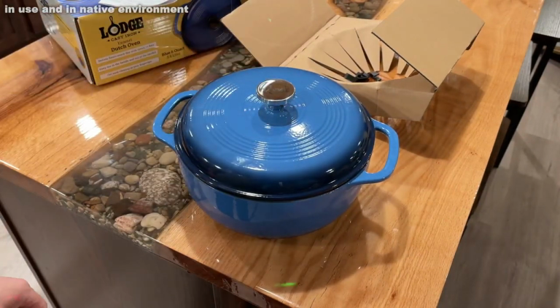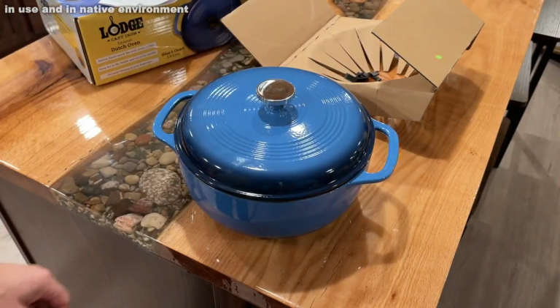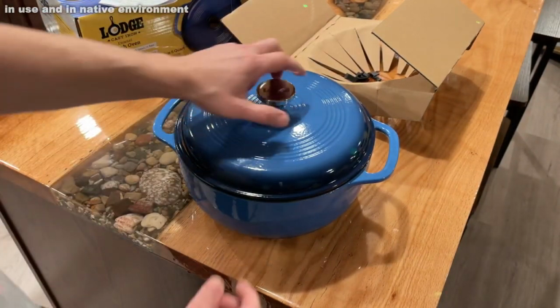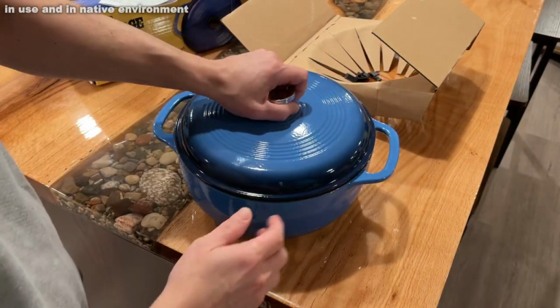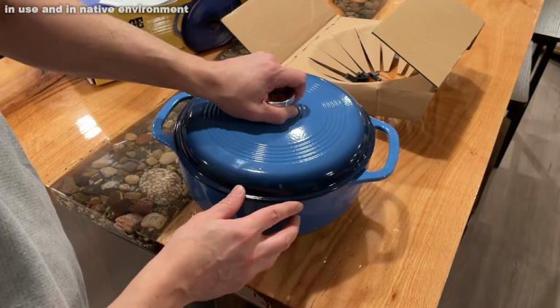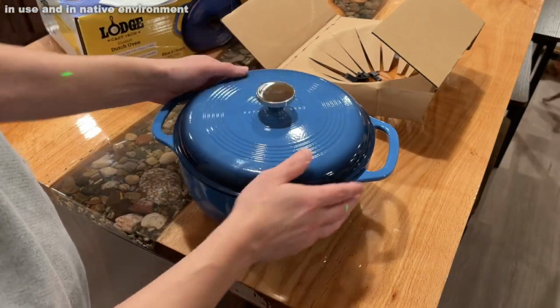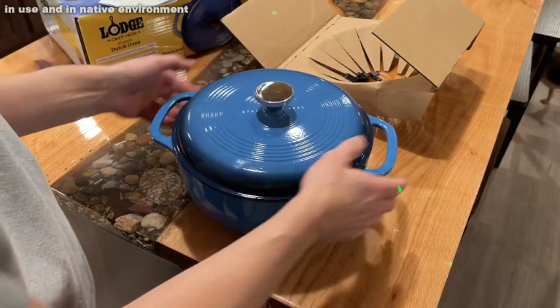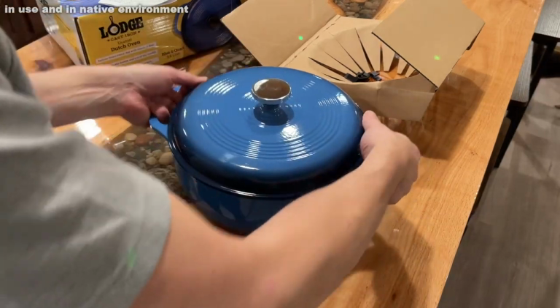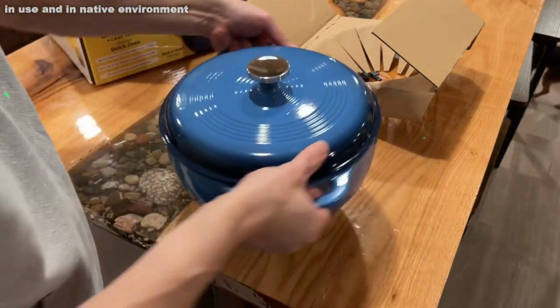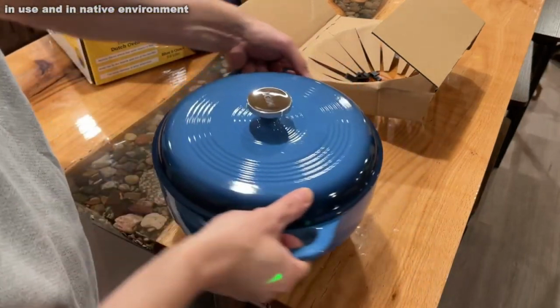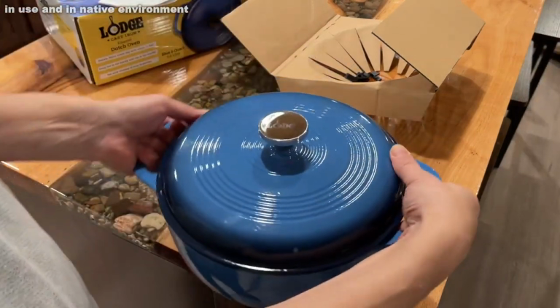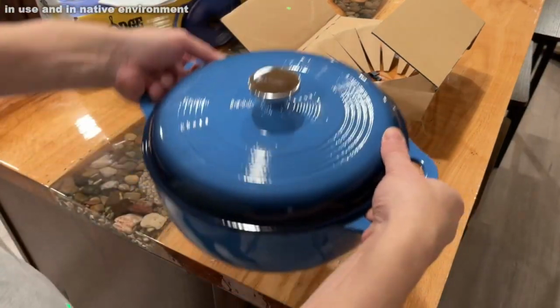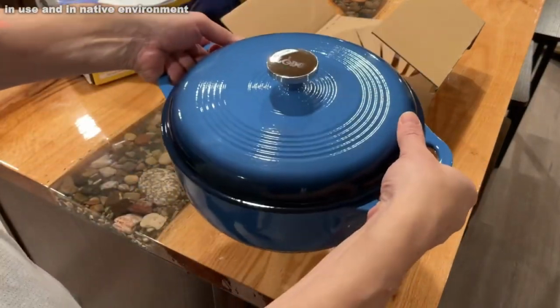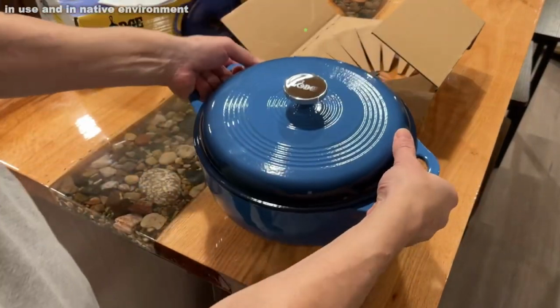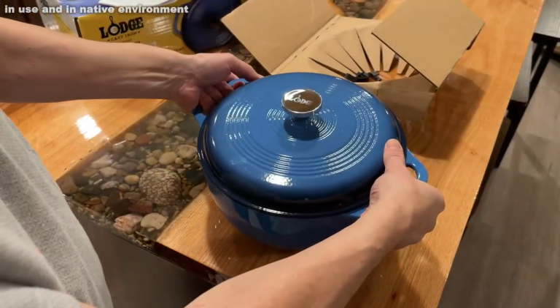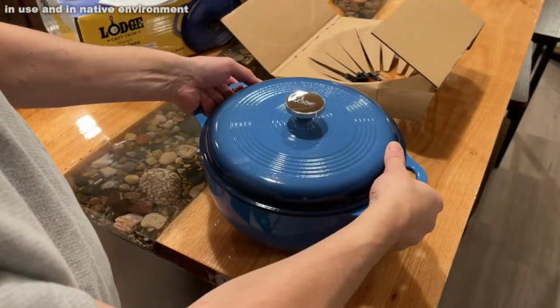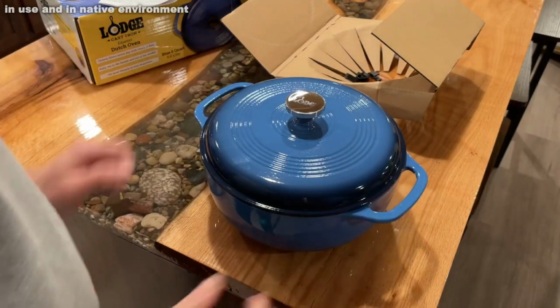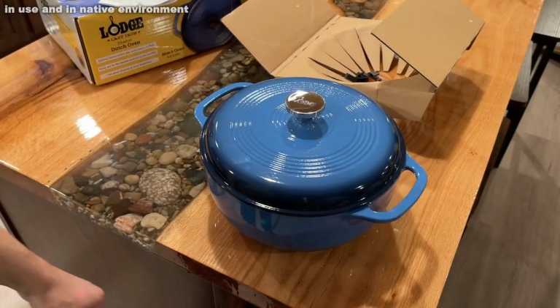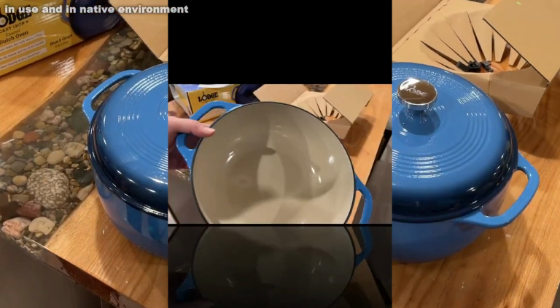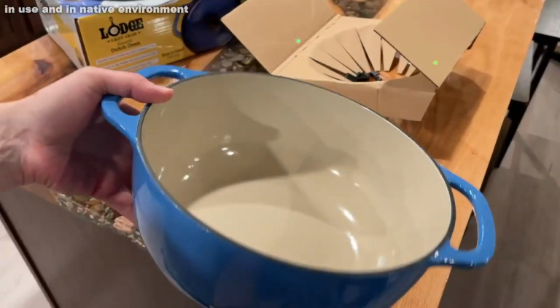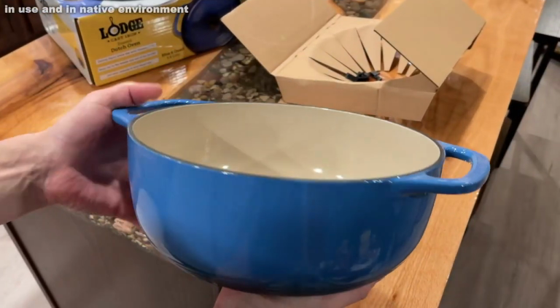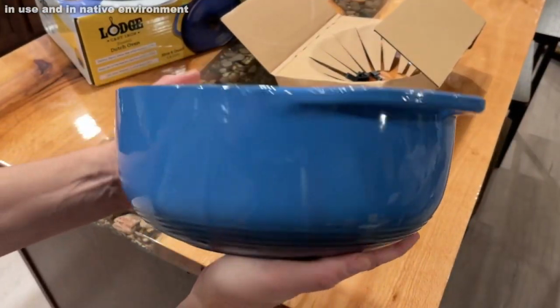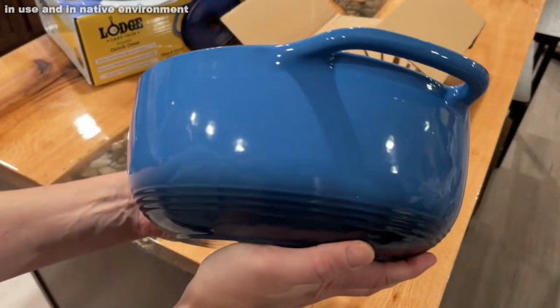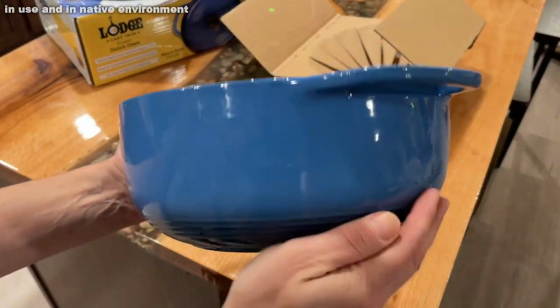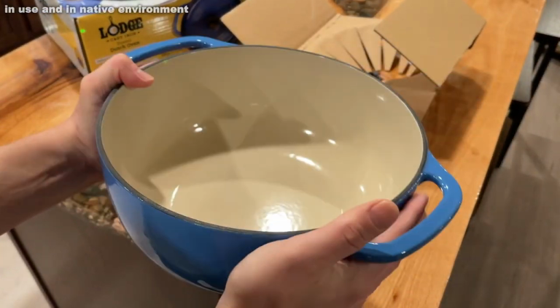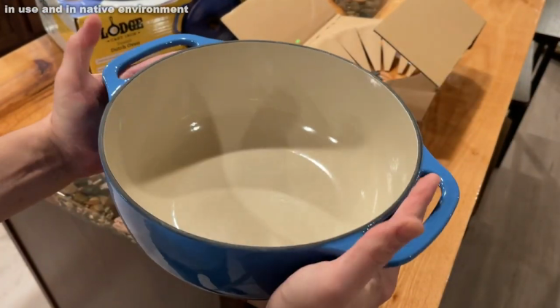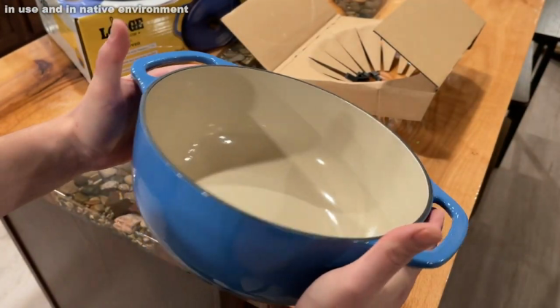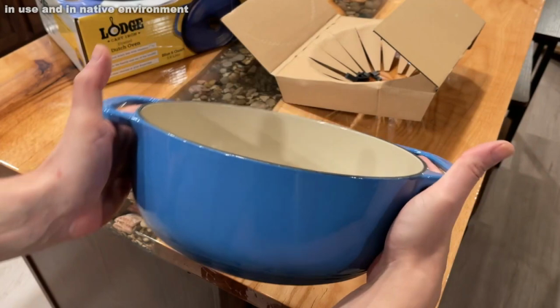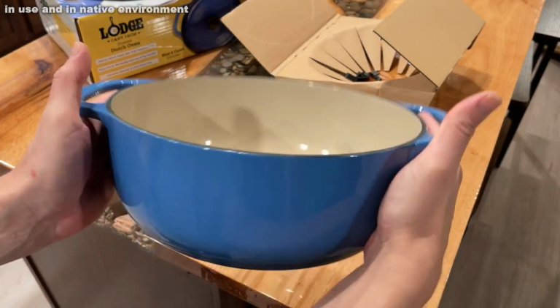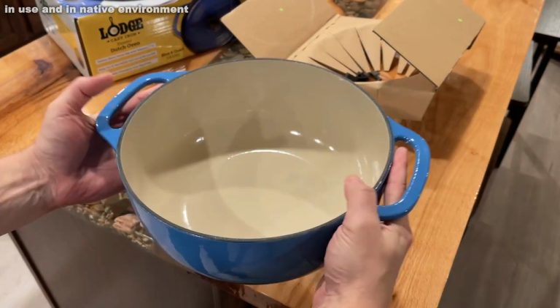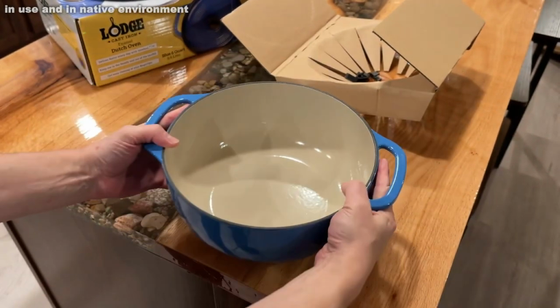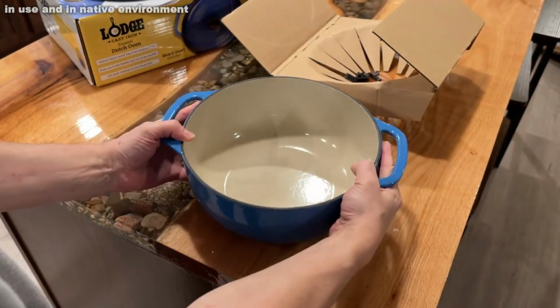Oh, and I forgot to mention, there are 26 available colors and 6 available sizes. You can get it with the Dutch Oven, the Dutch Oven and Care Kit, or the Dutch Oven and Skillet. There's a variety of options here, folks, so pick yours up.